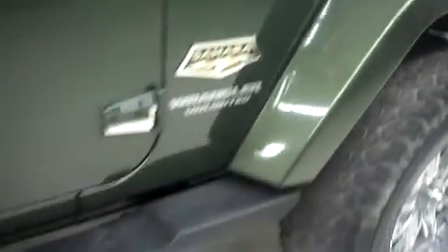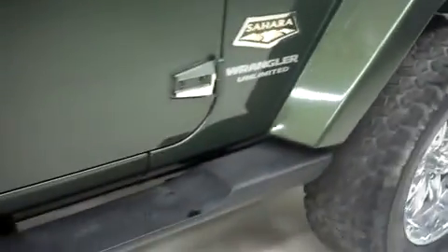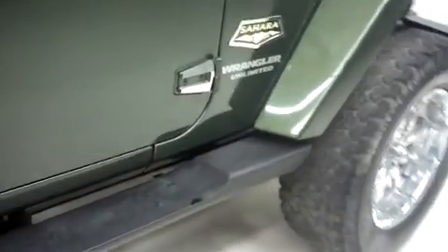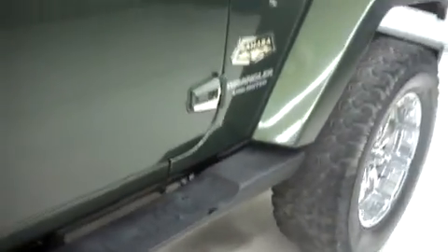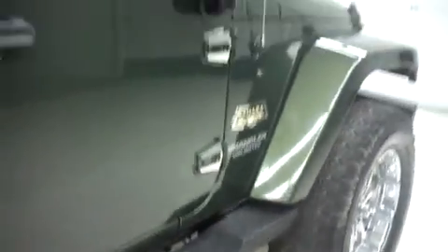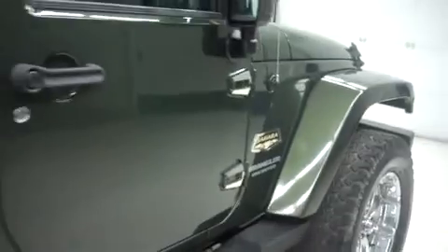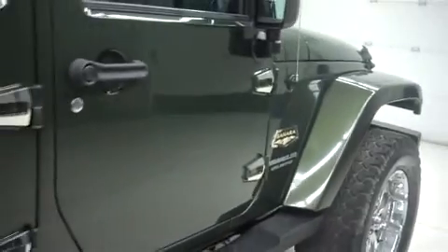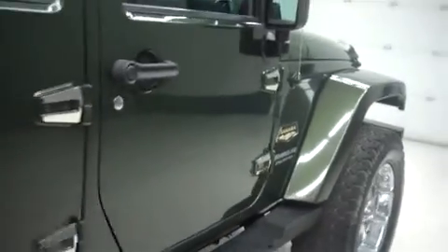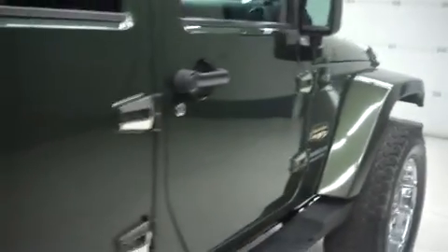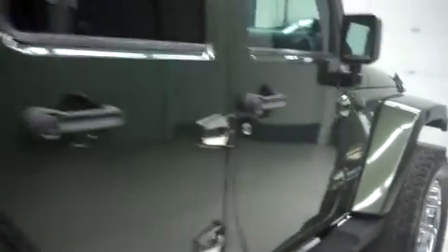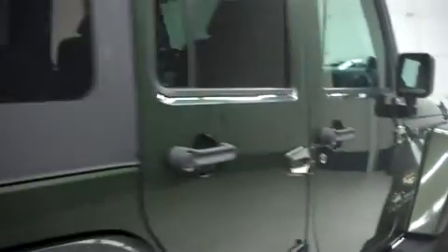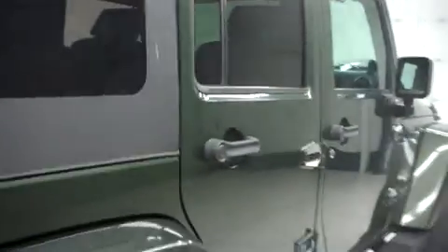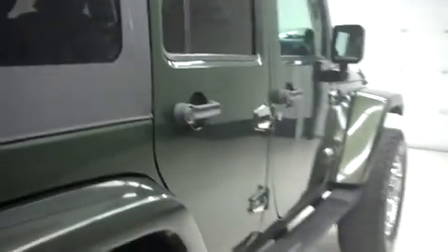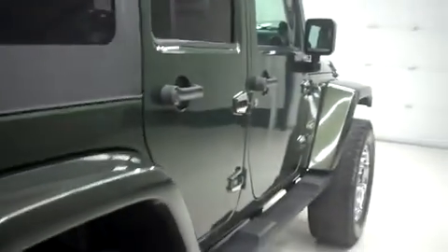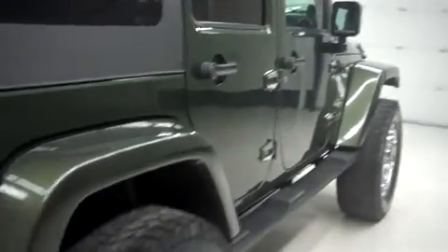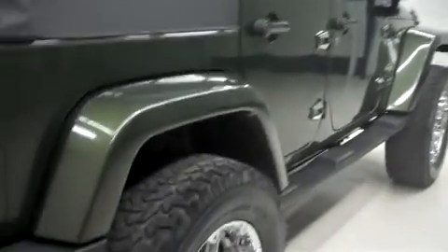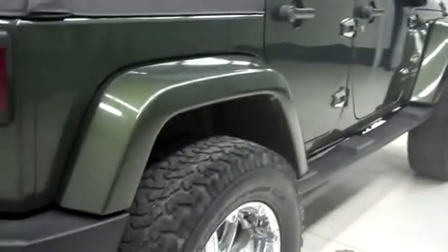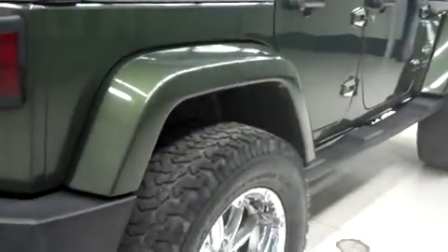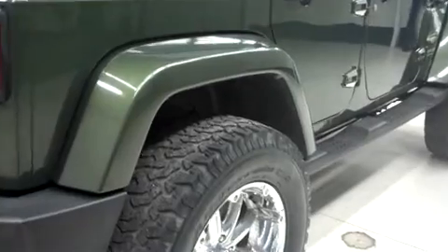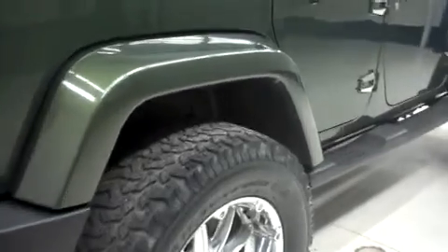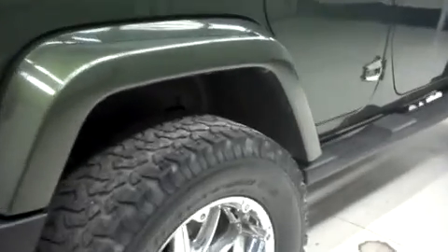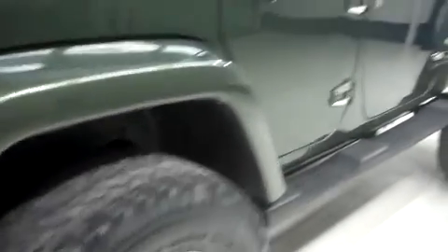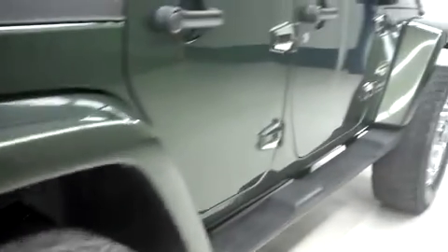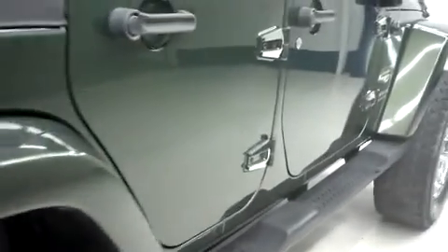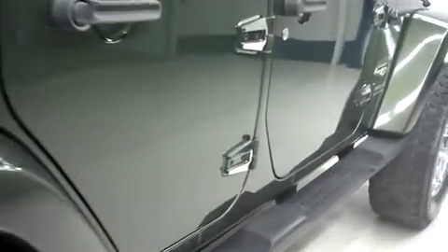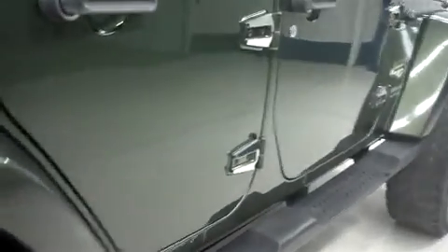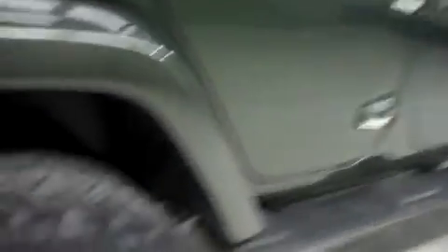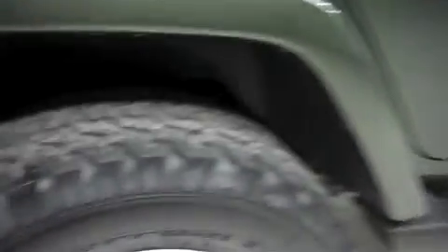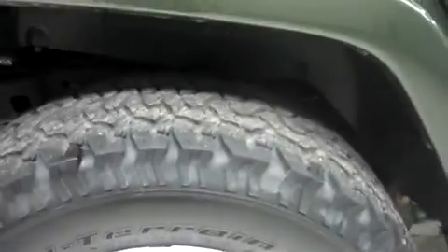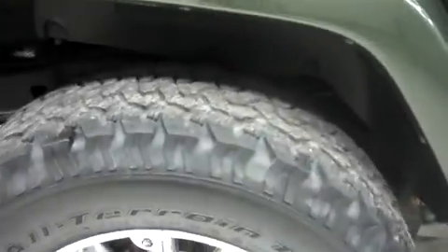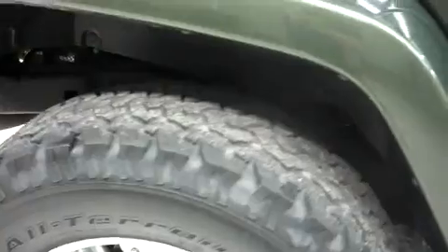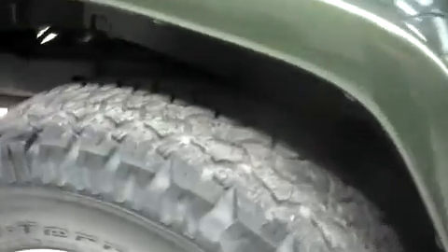It has the factory running boards, removable doors, and soft top. On the passenger side it has one or two very small little spots, but there are no dings or dents. It has the same BF Goodrich tires in the back.